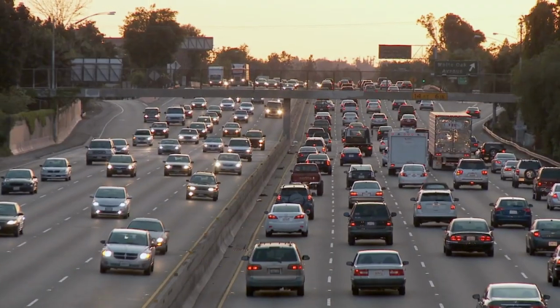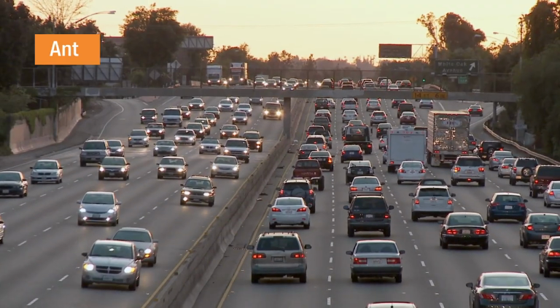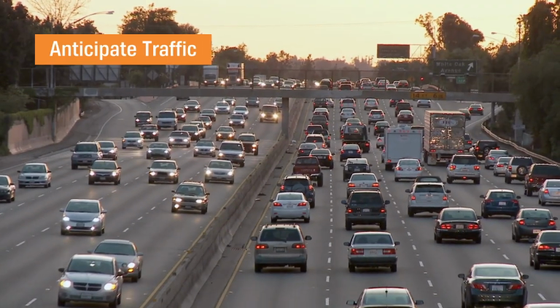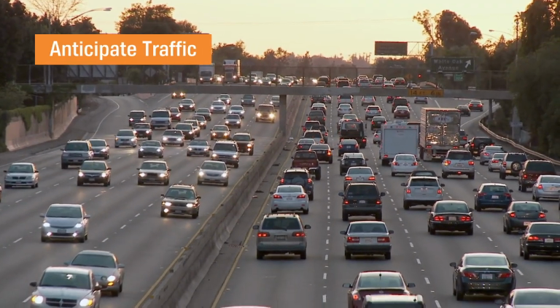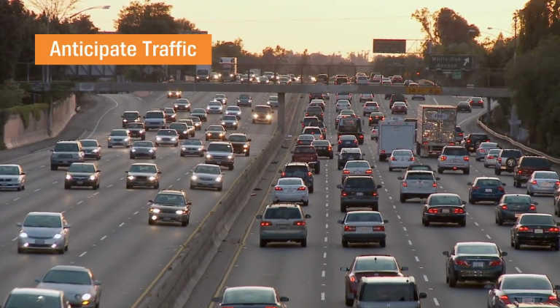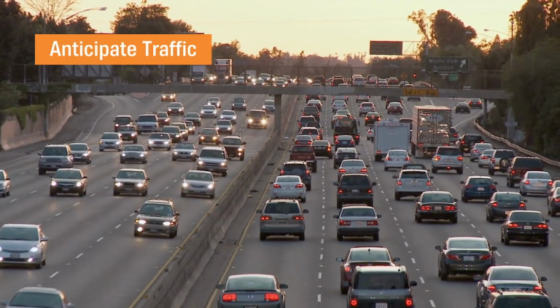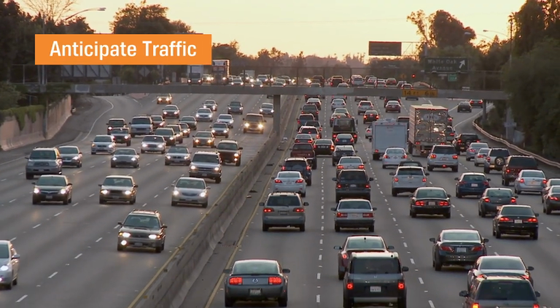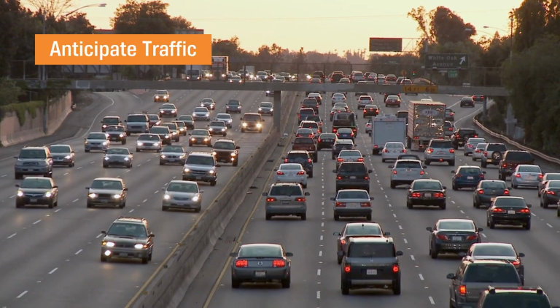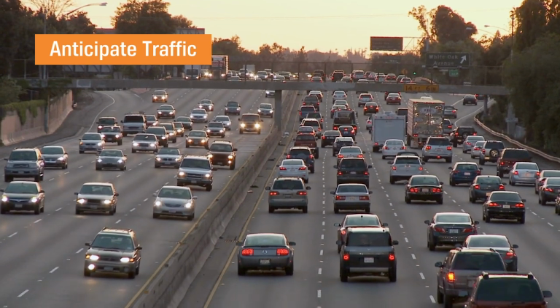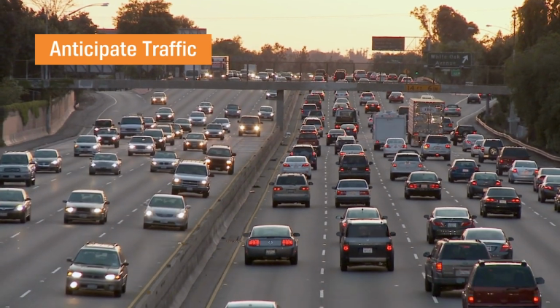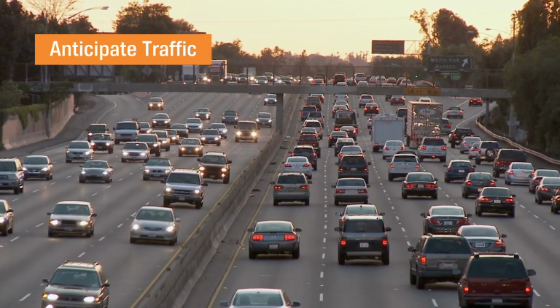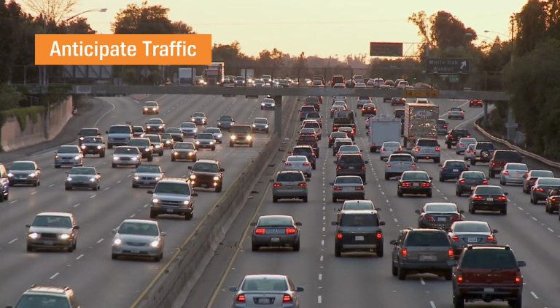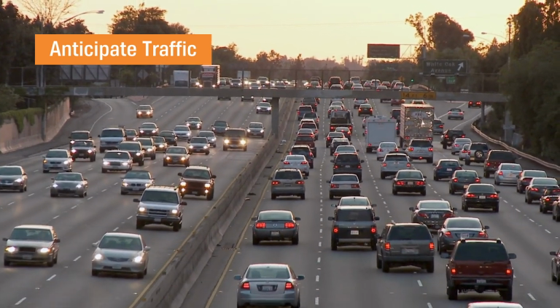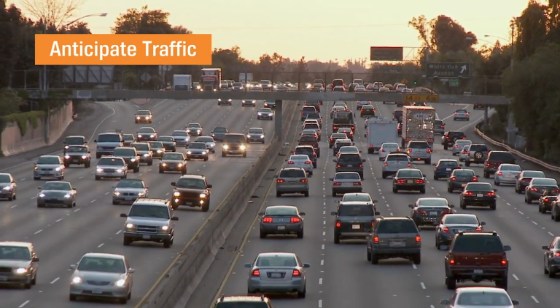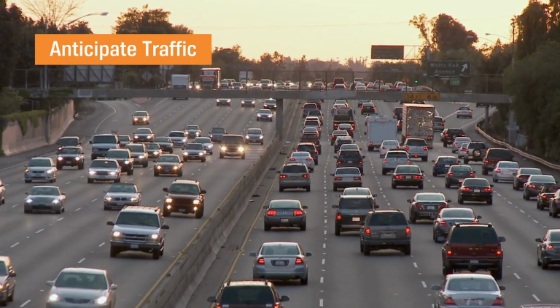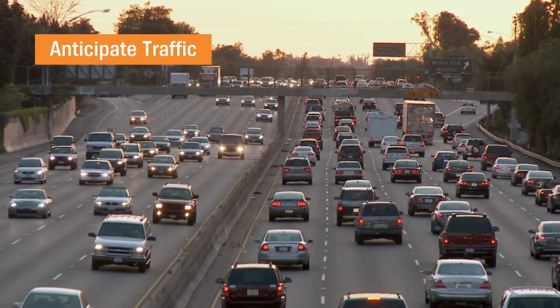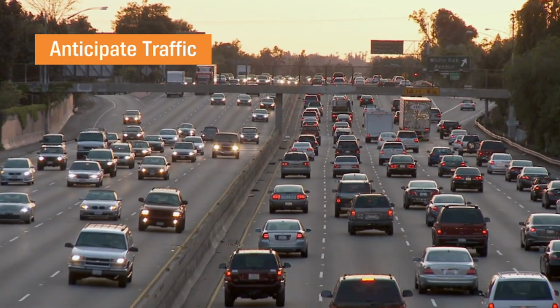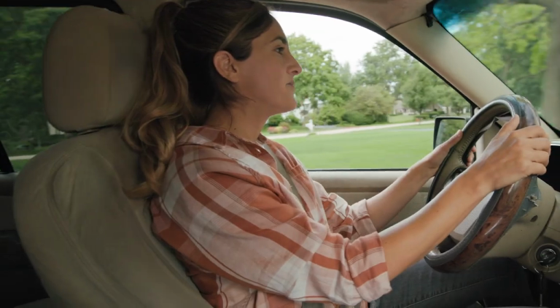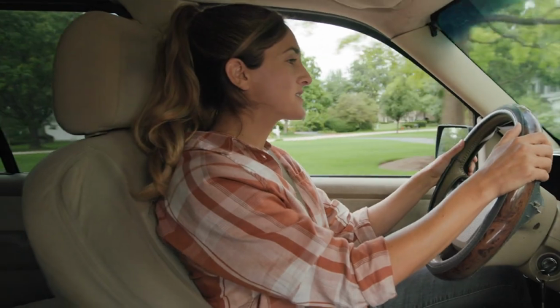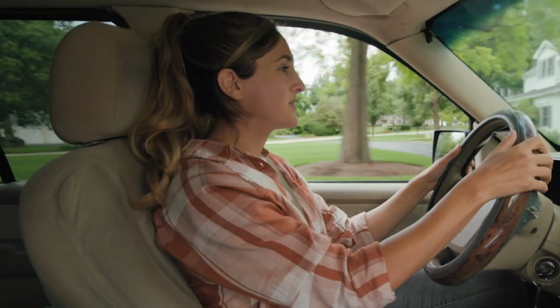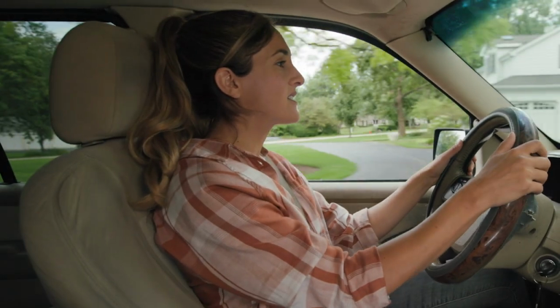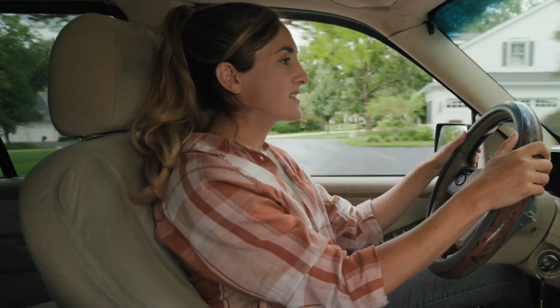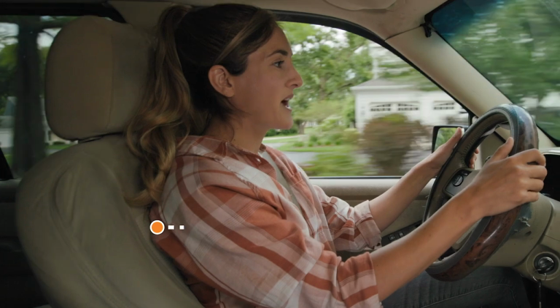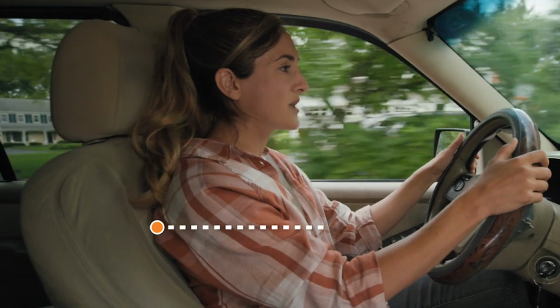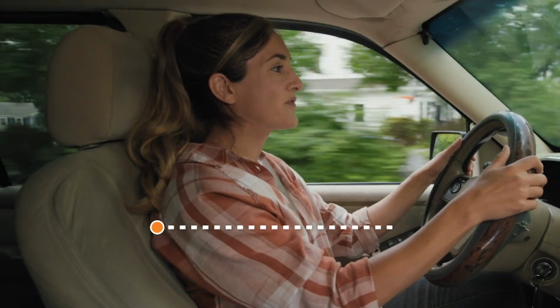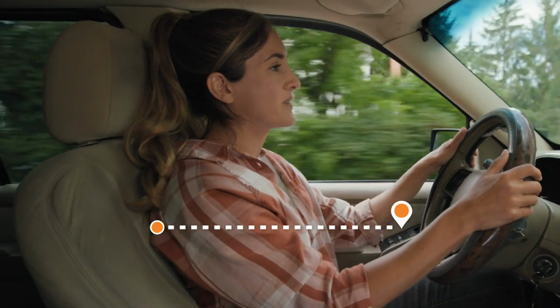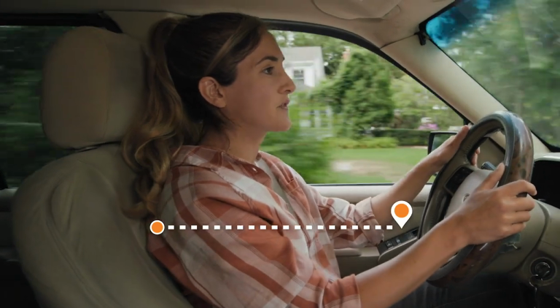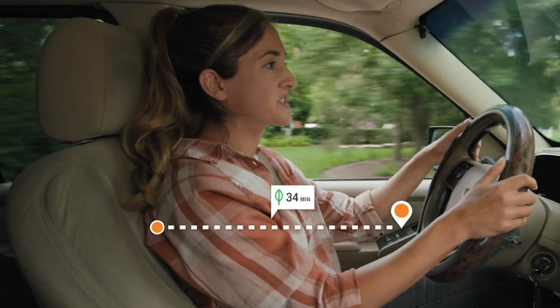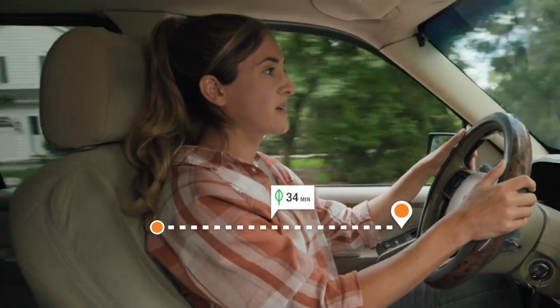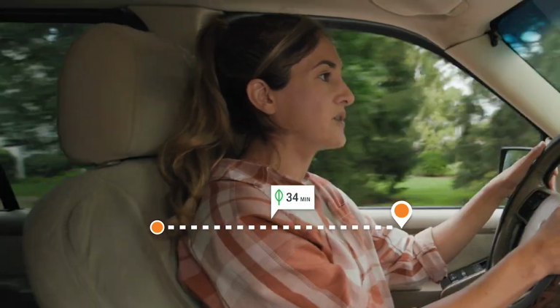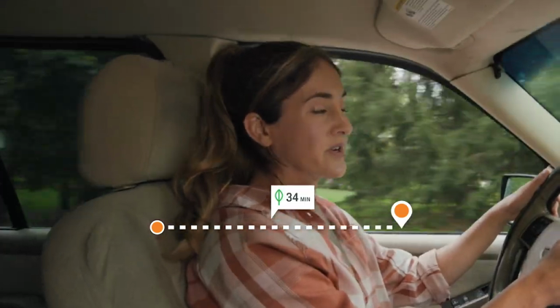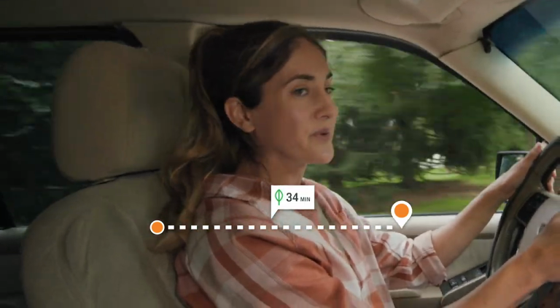By anticipating what the cars in front of you are going to do, it's easier to keep your car at a steady and consistent speed. Also, a lot of online maps will help you find the most fuel efficient route to help you get where you're going.